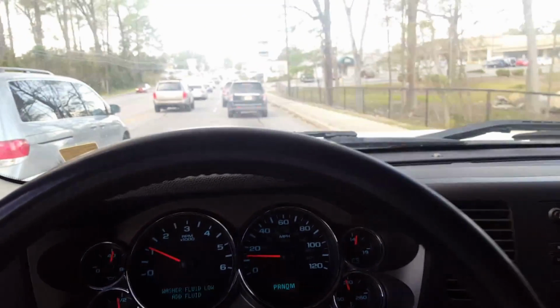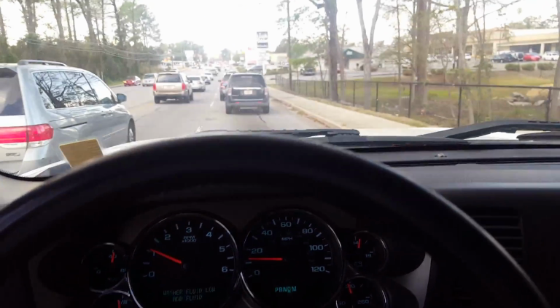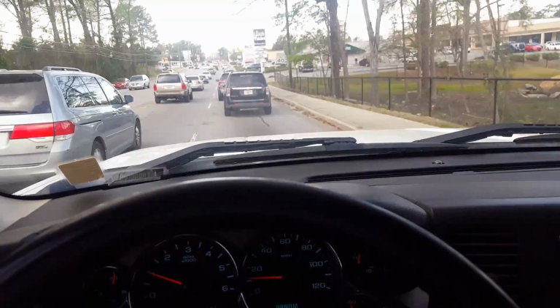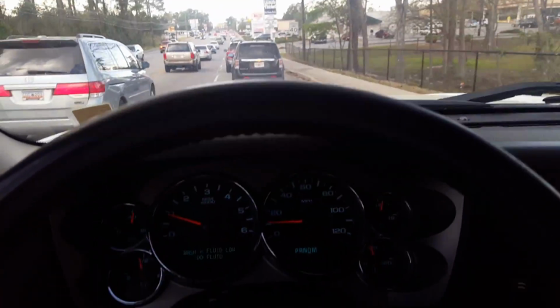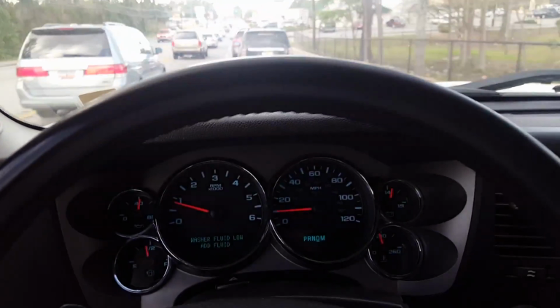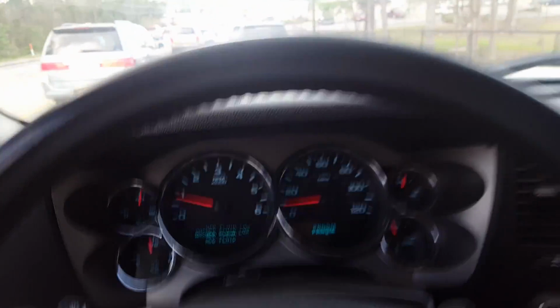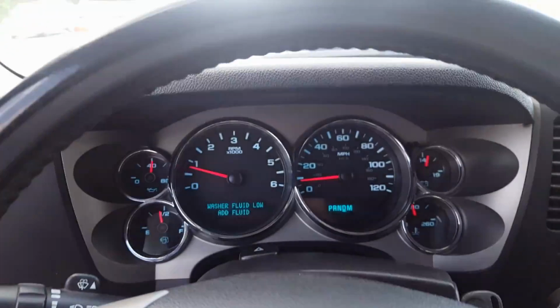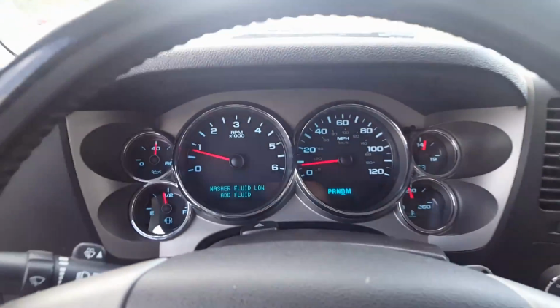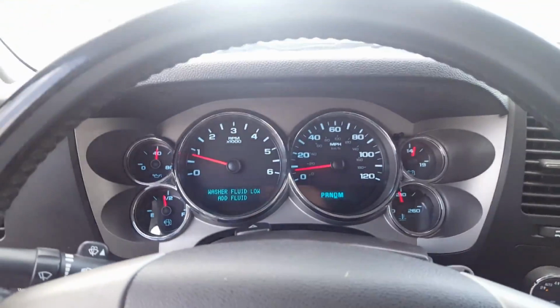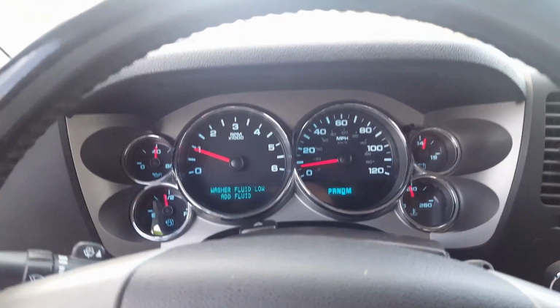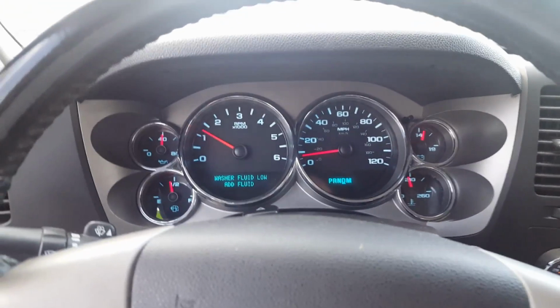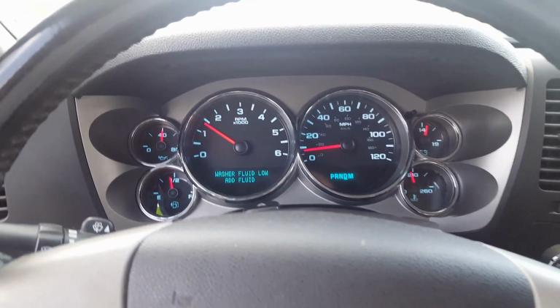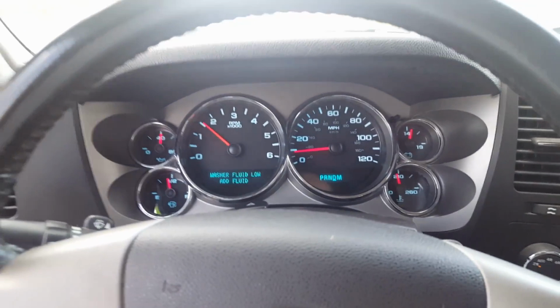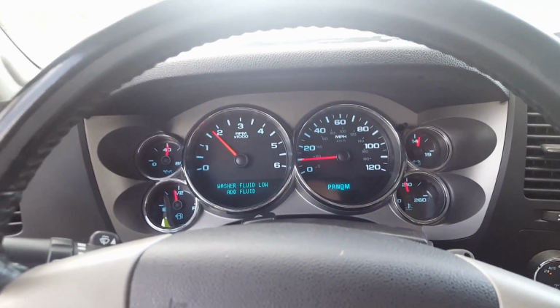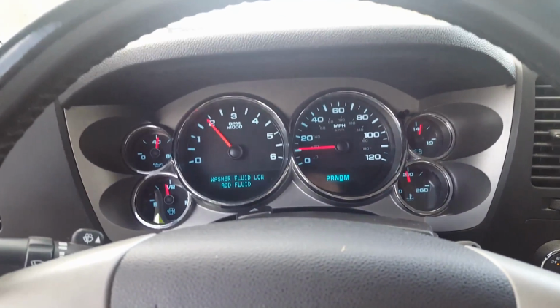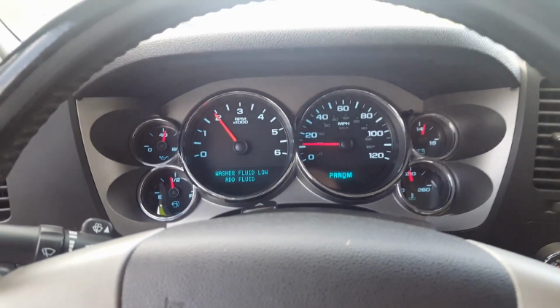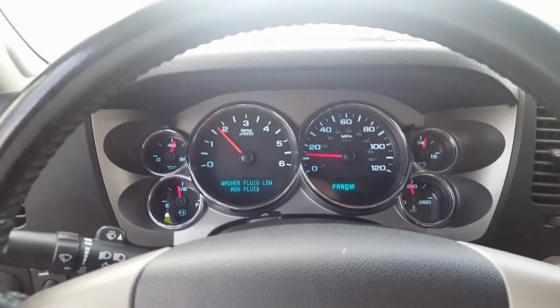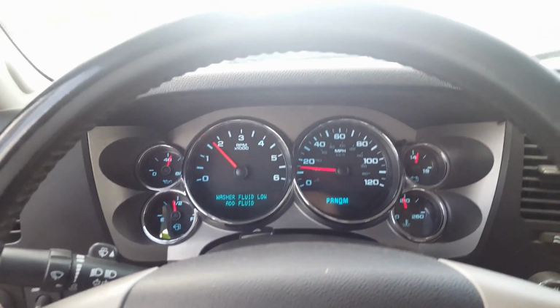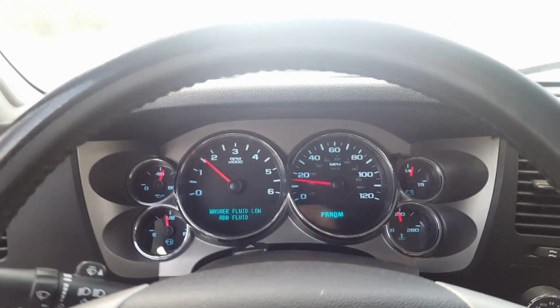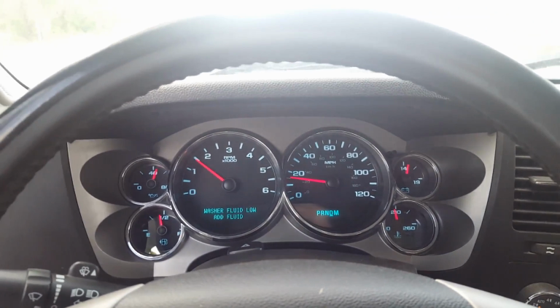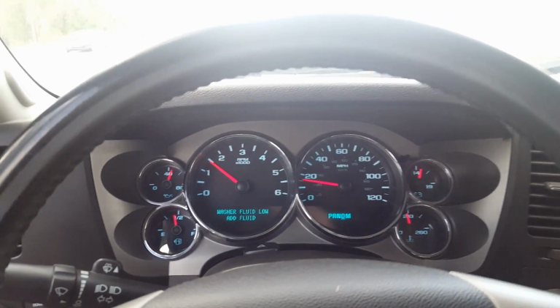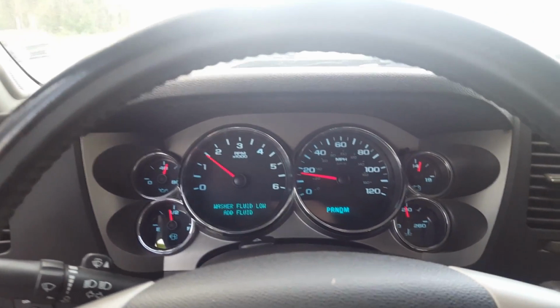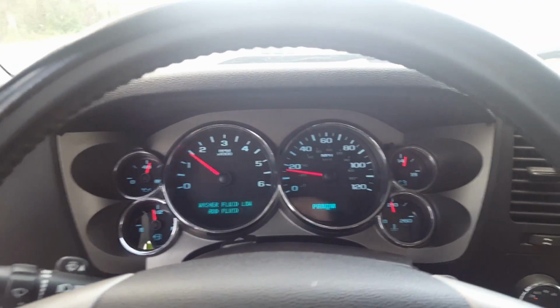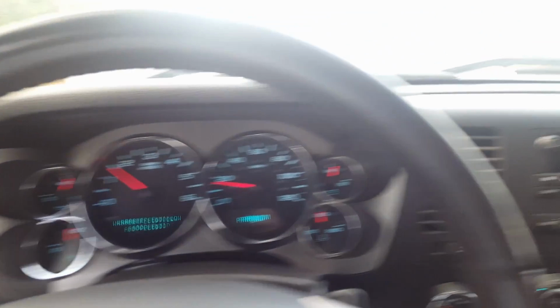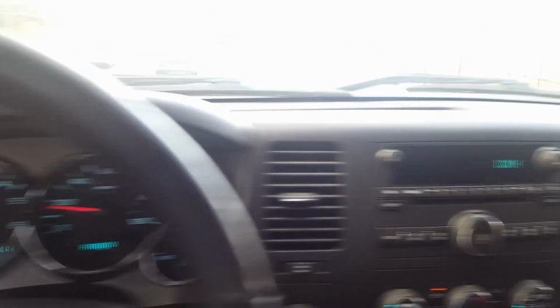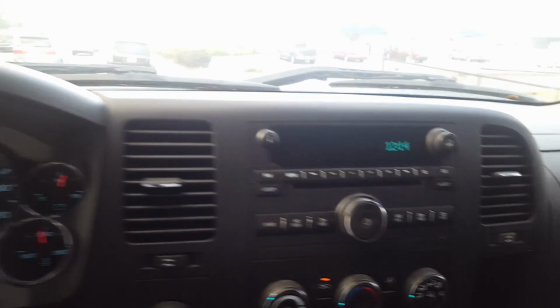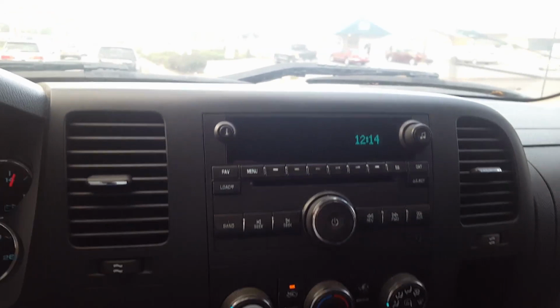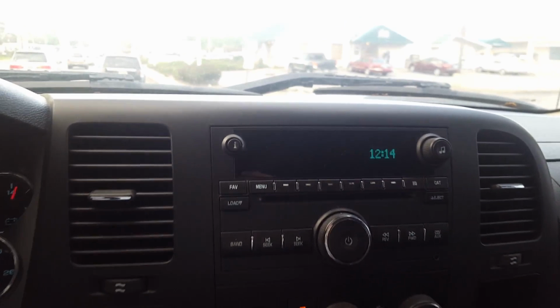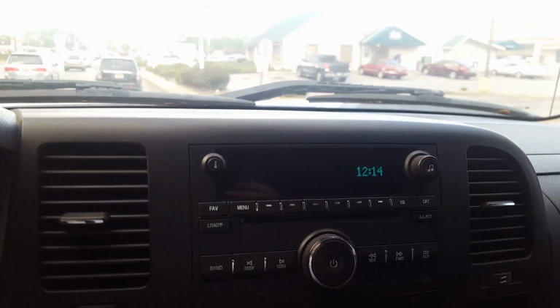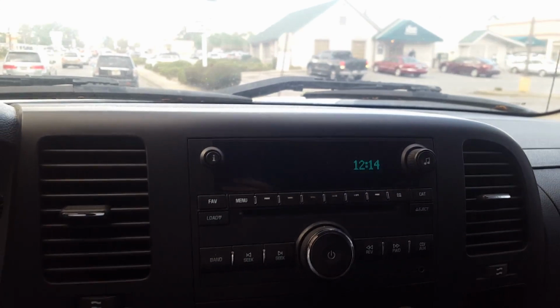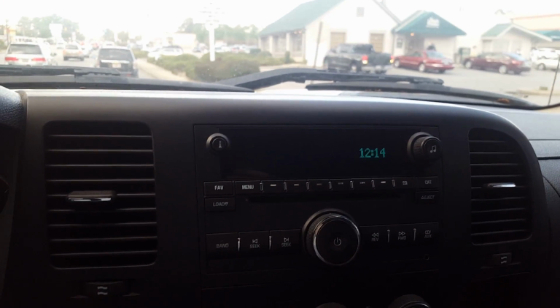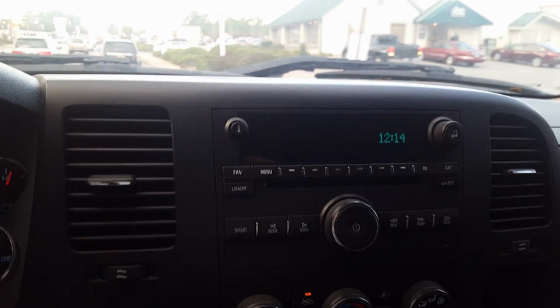No lights on in the dash. Runs at normal operating temperatures. AC blows cold.